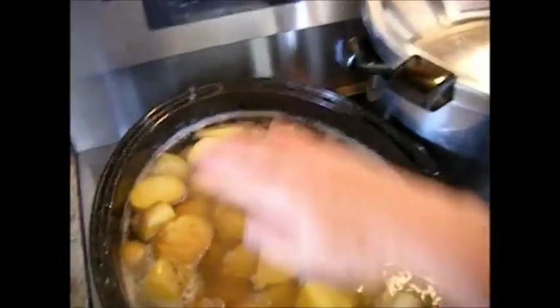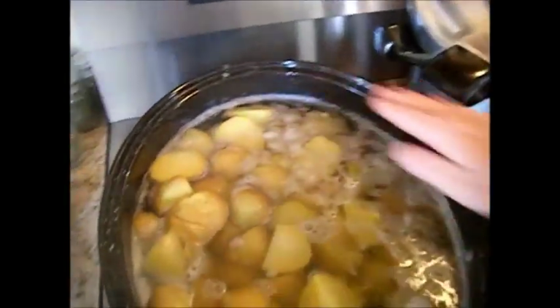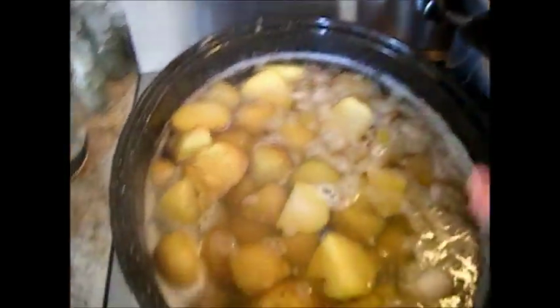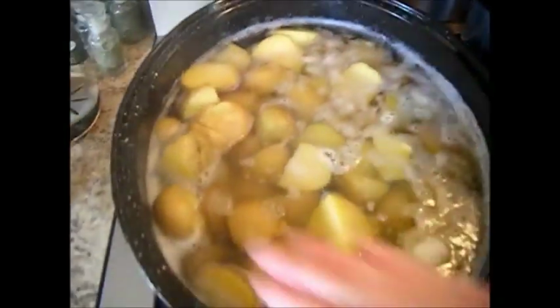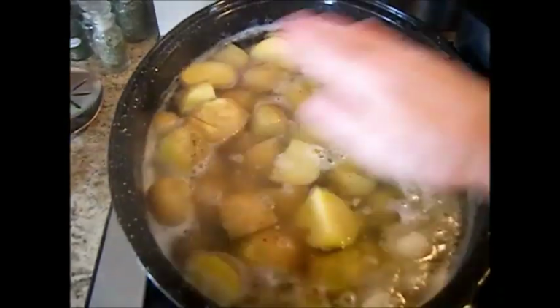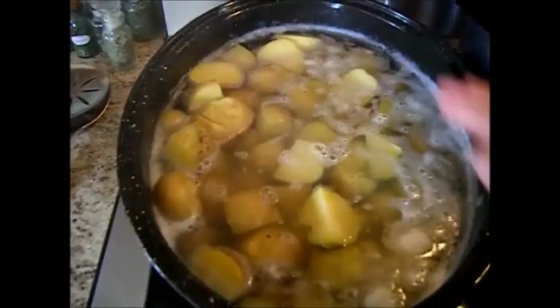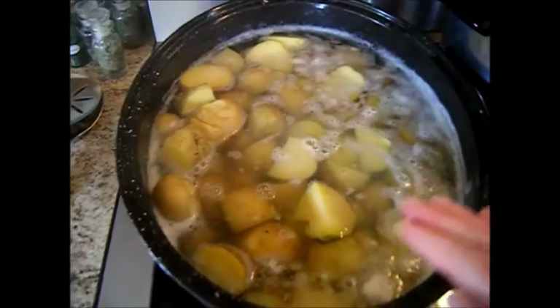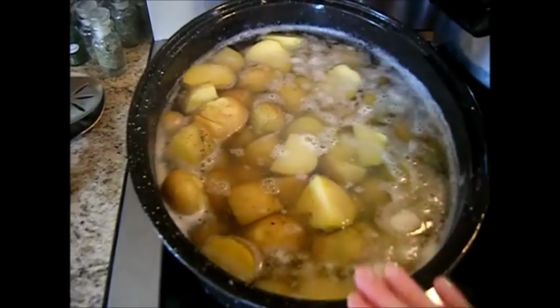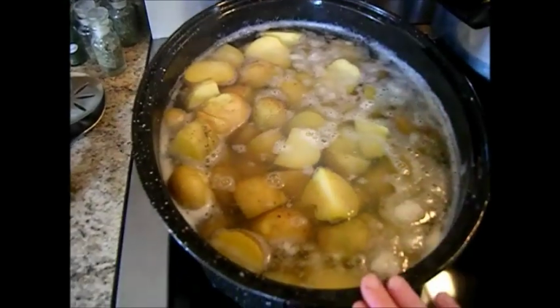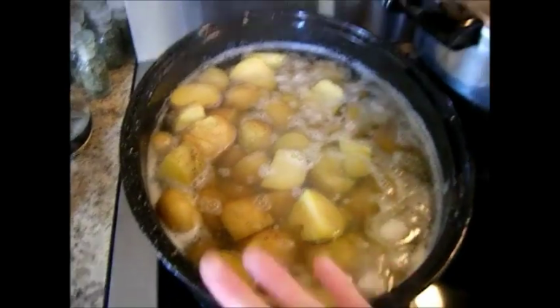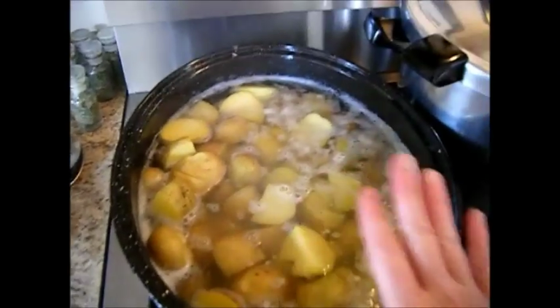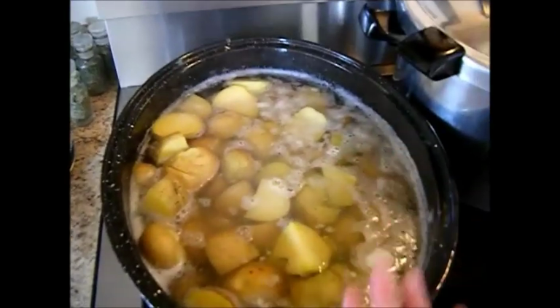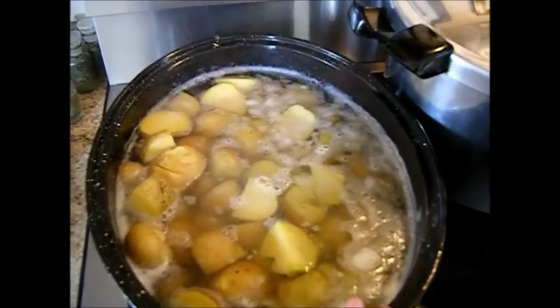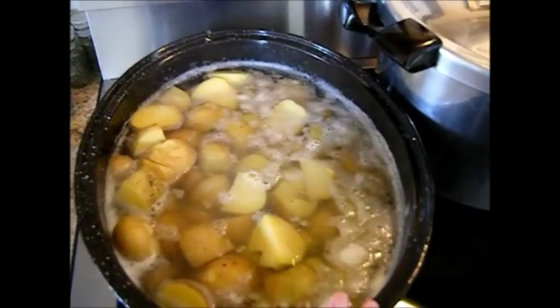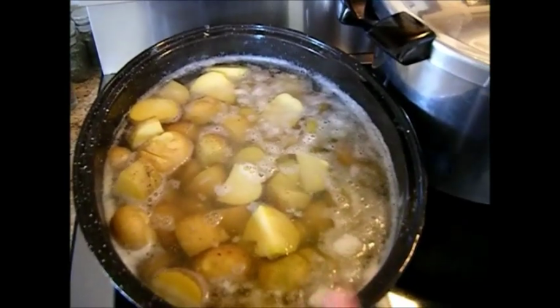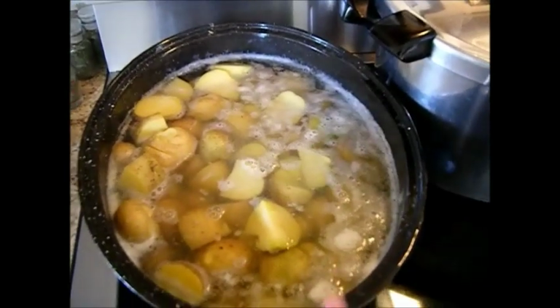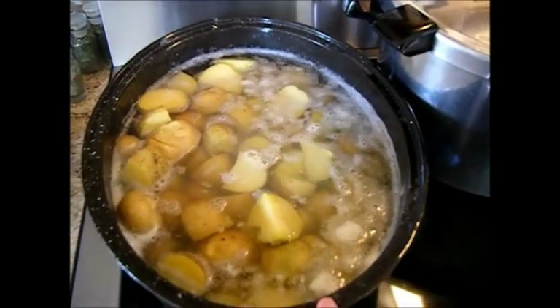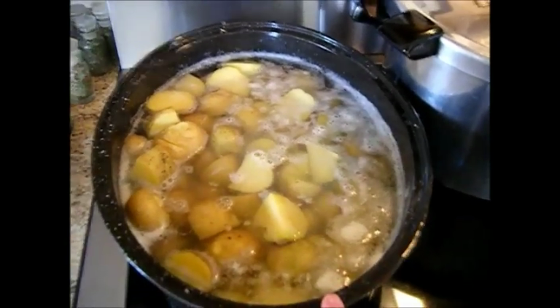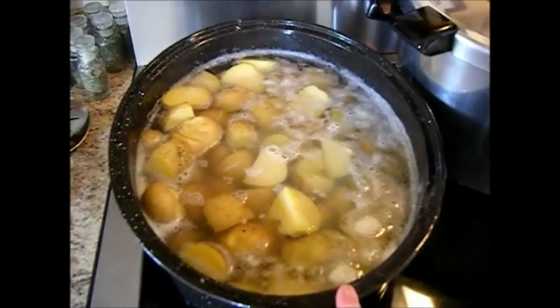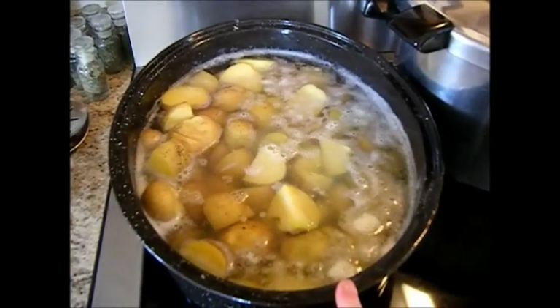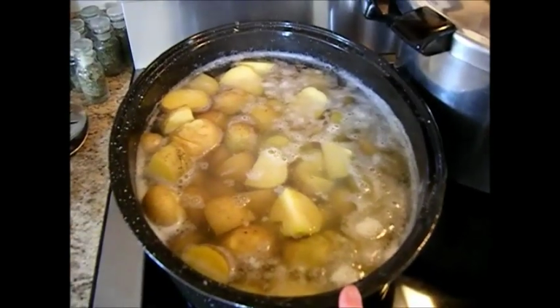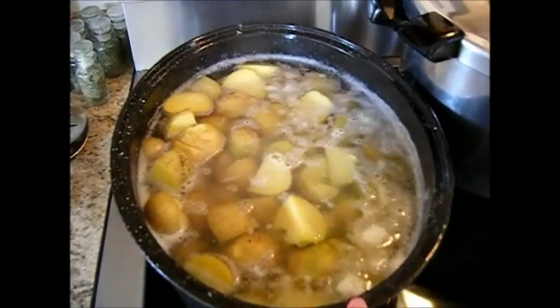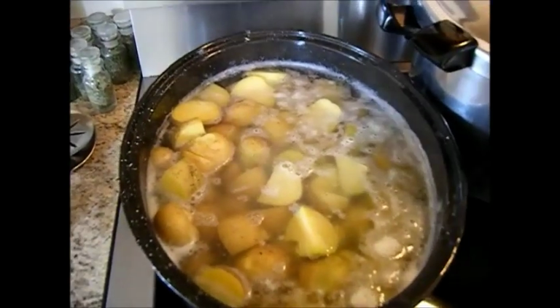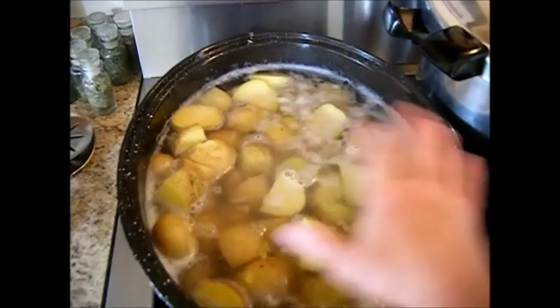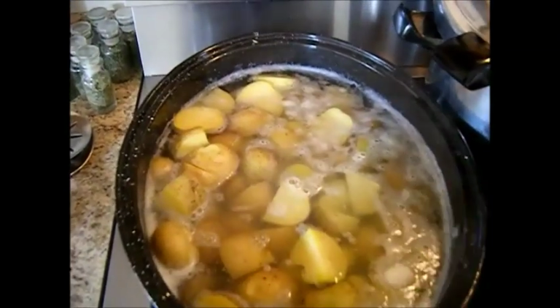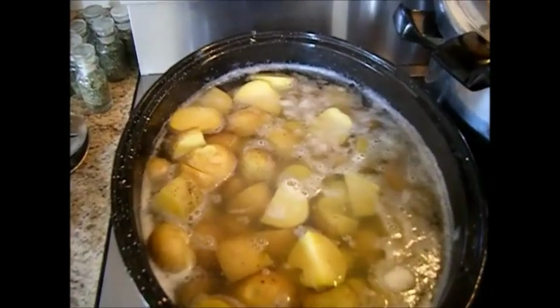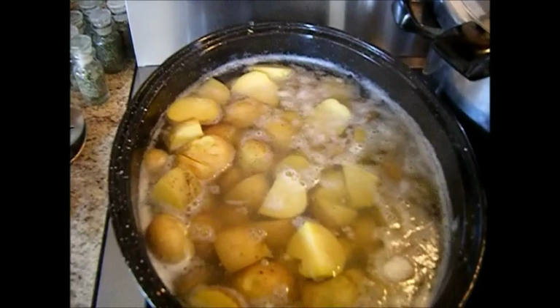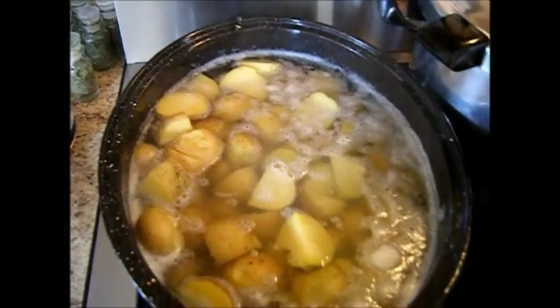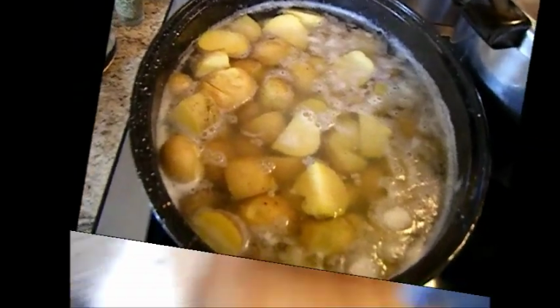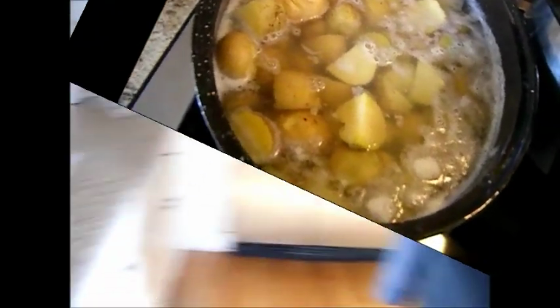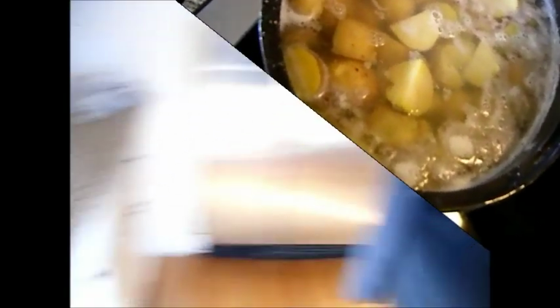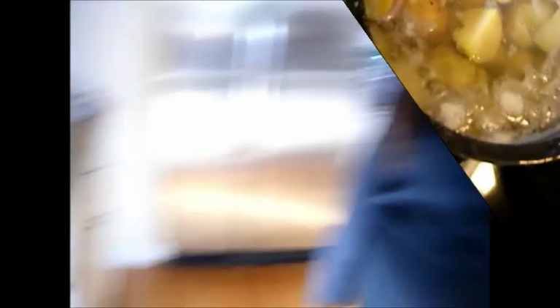So what we're going to do now is we're going to skim the starch off the top, or you can even use some fresh water and bring some fresh water to a boil. This right here gets the starch out of the potatoes.